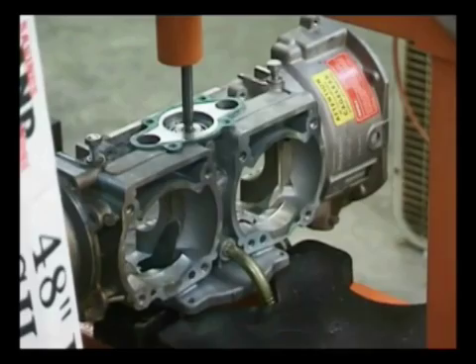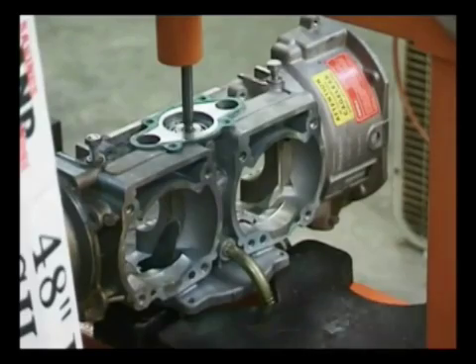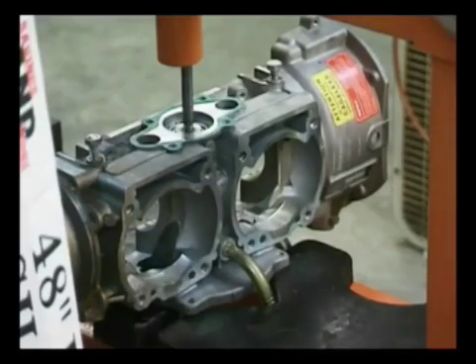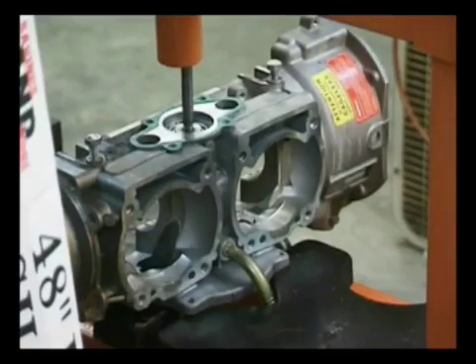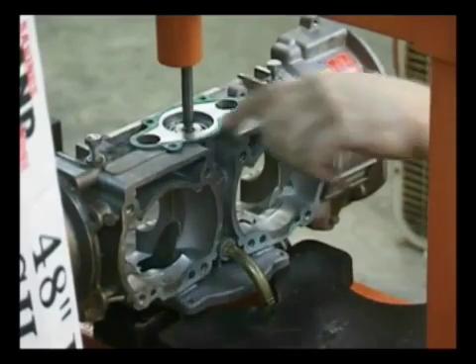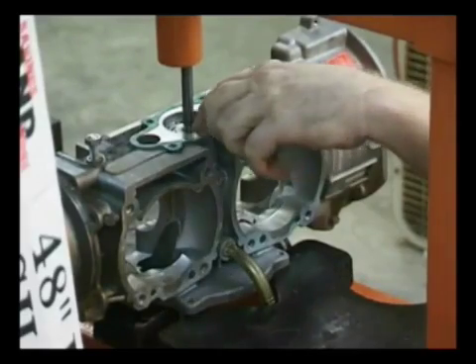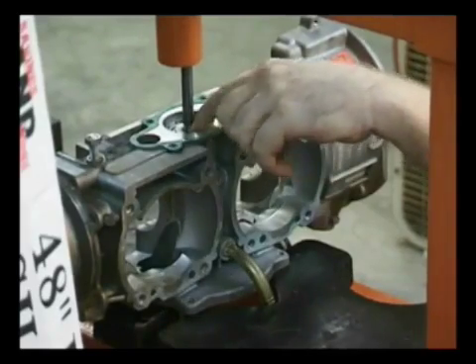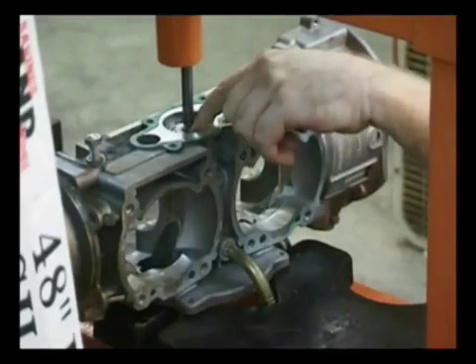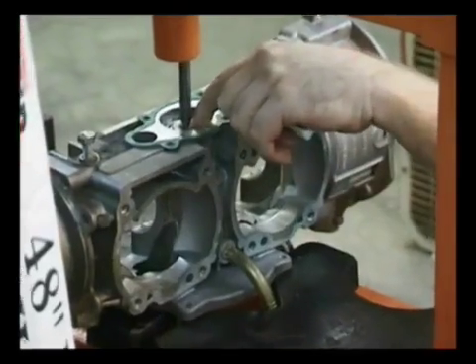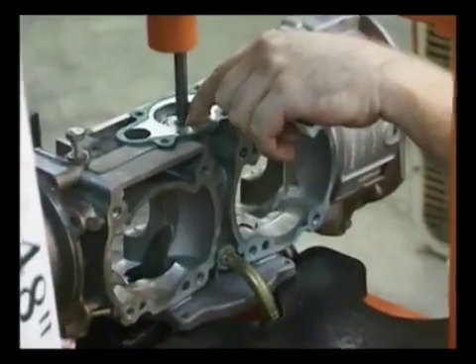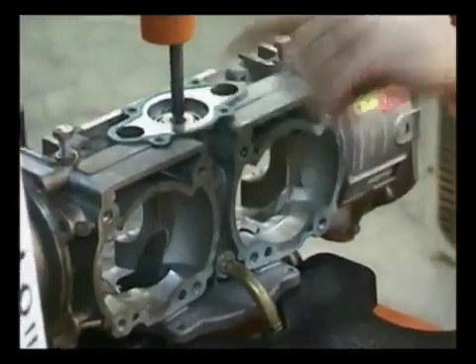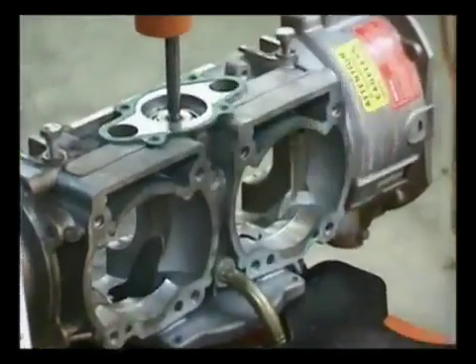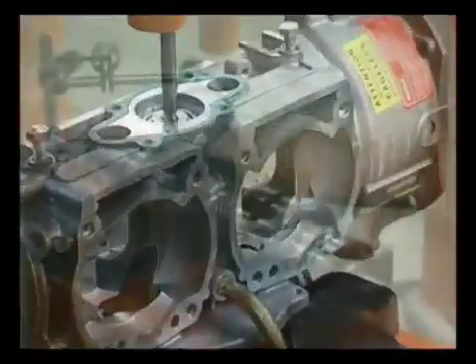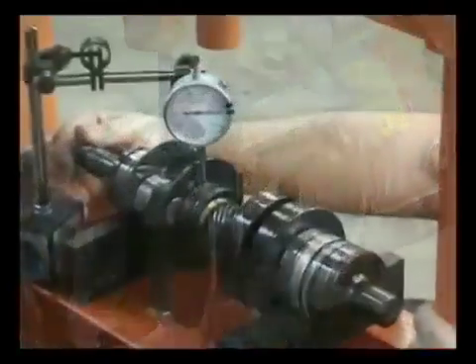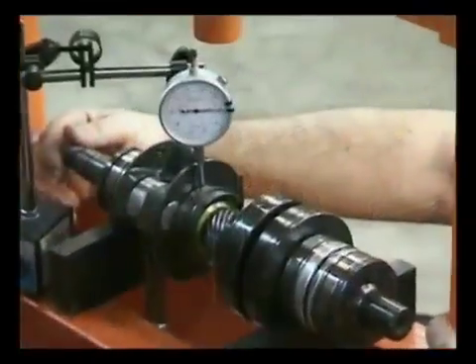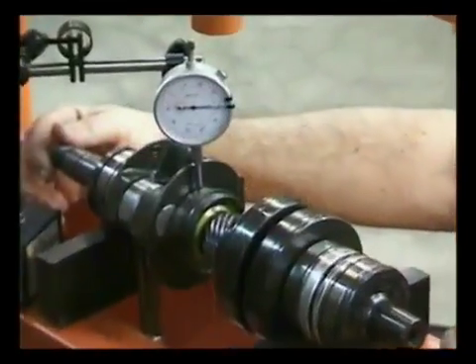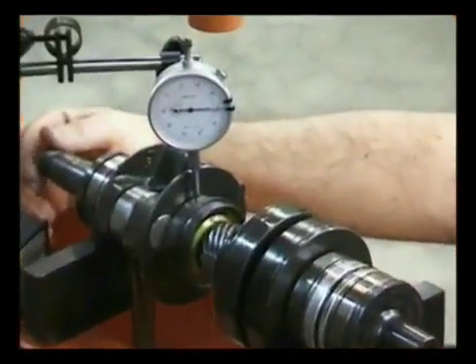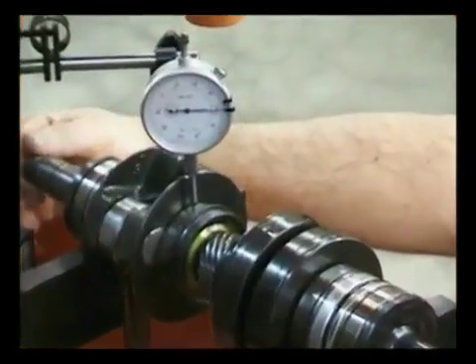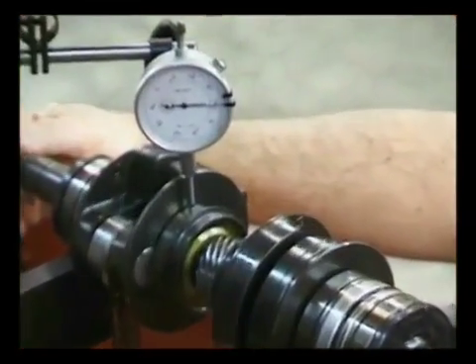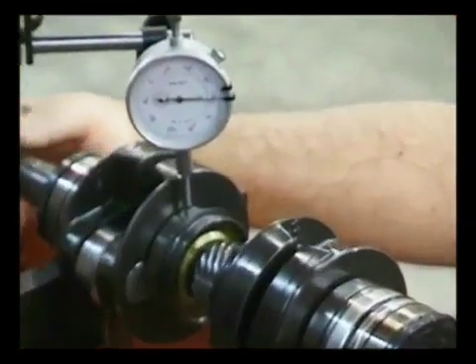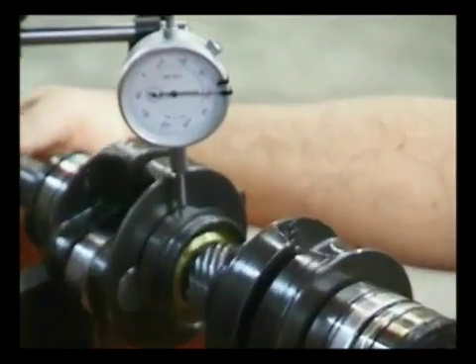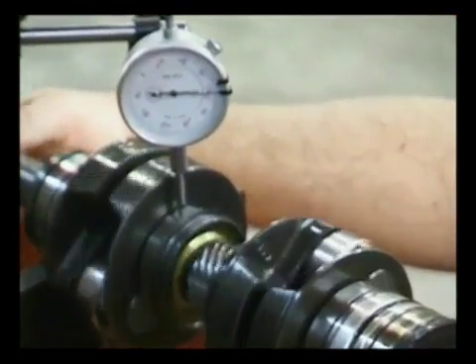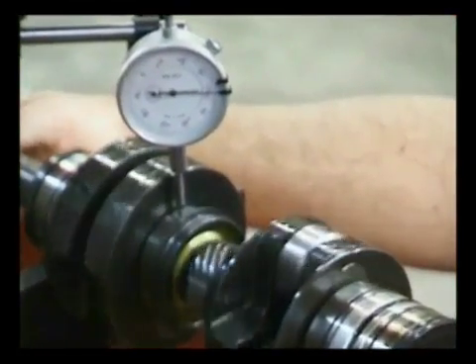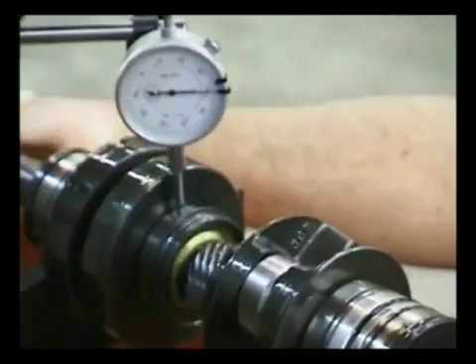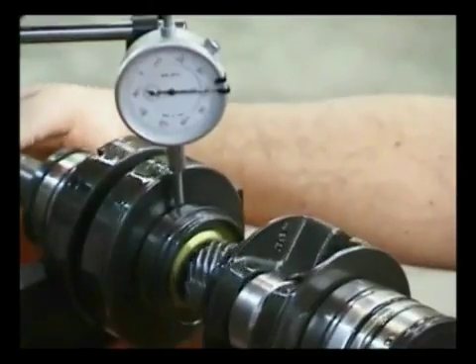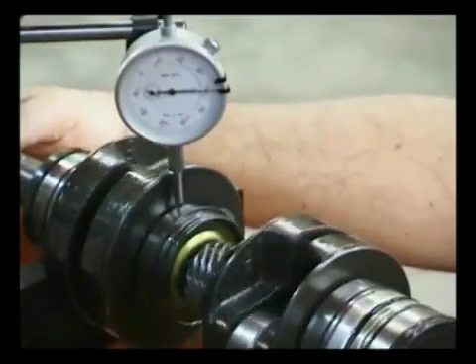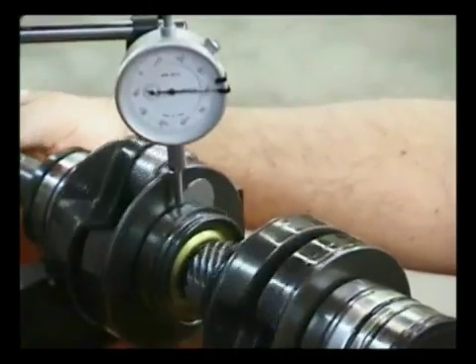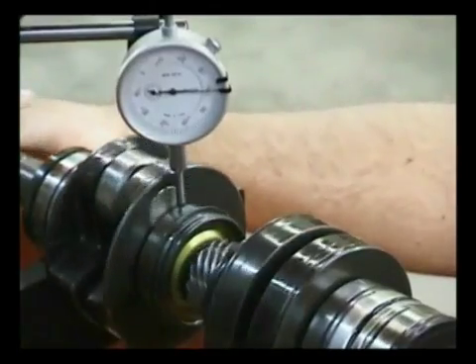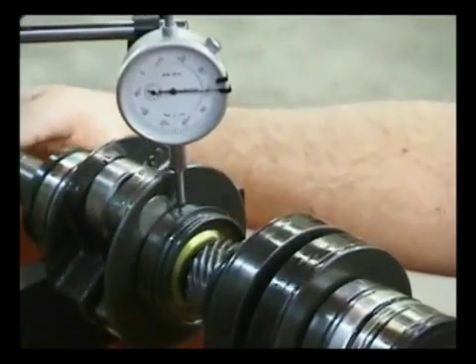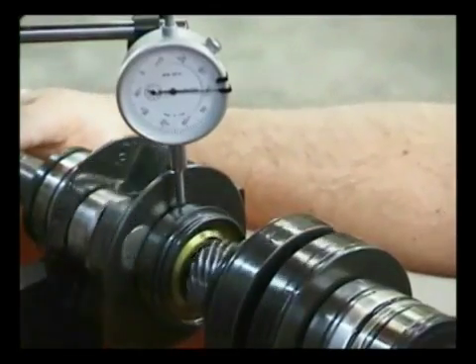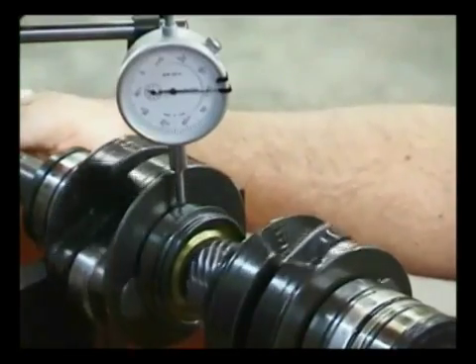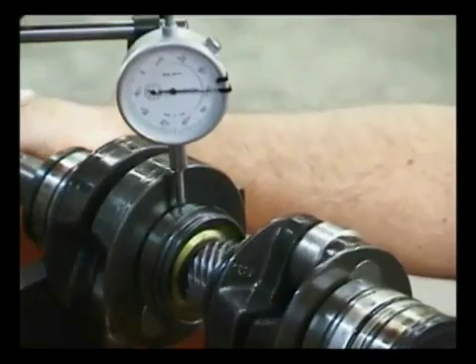Now if you notice, the seal got depressed there. That's right on 40. So we go around — it moves slightly.